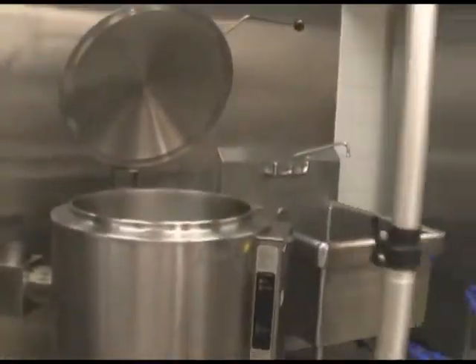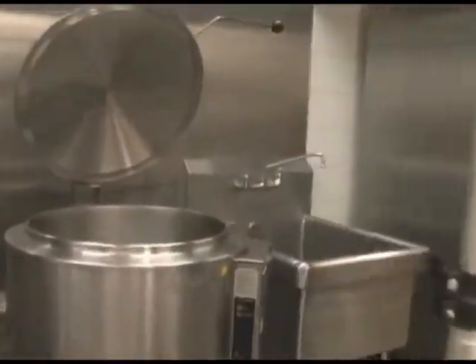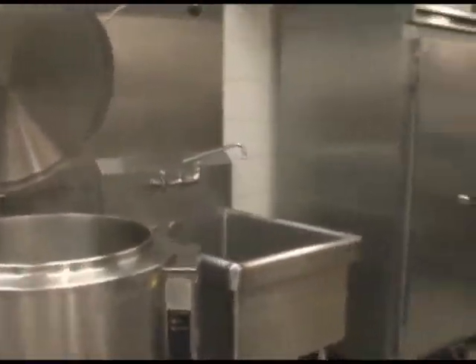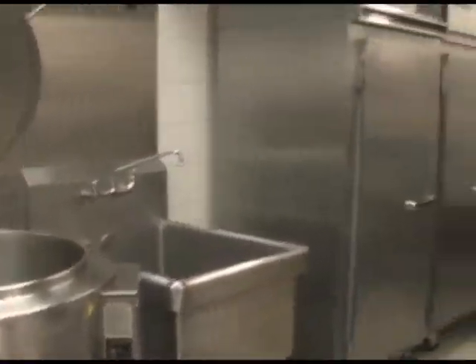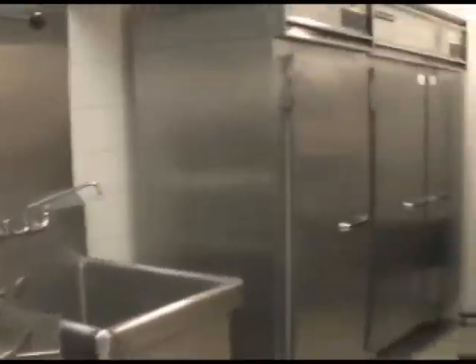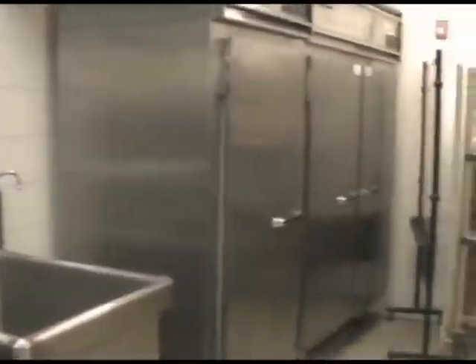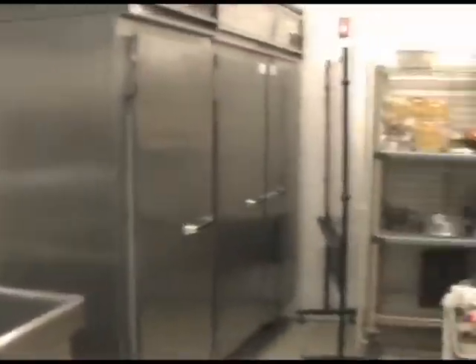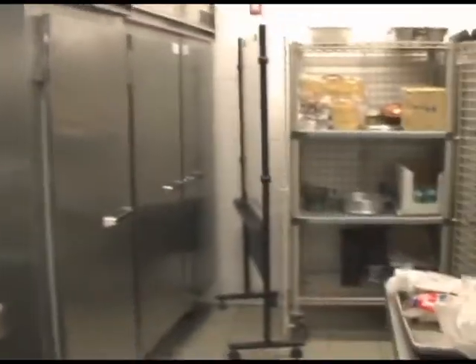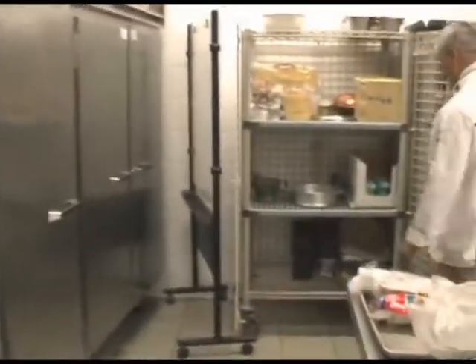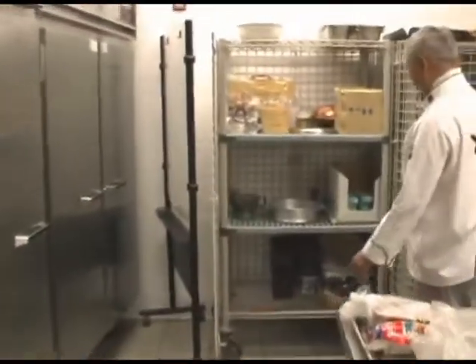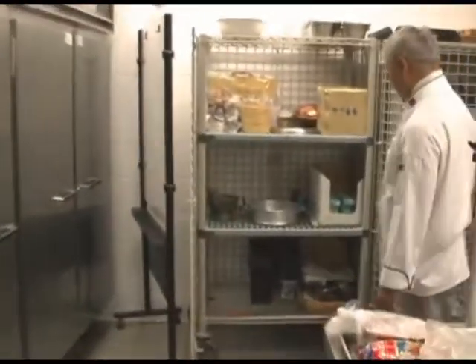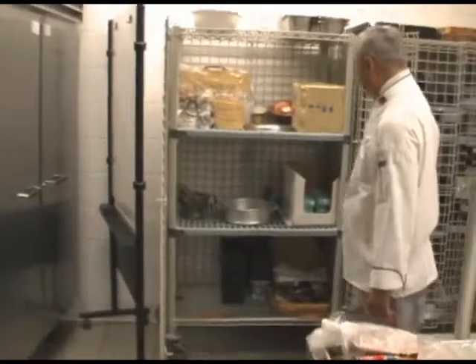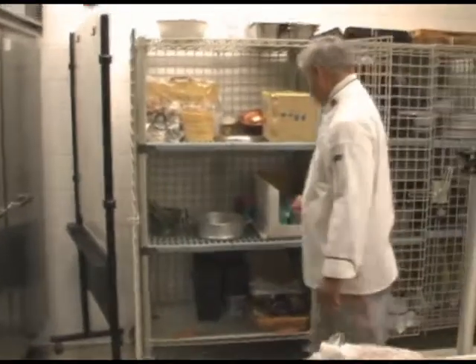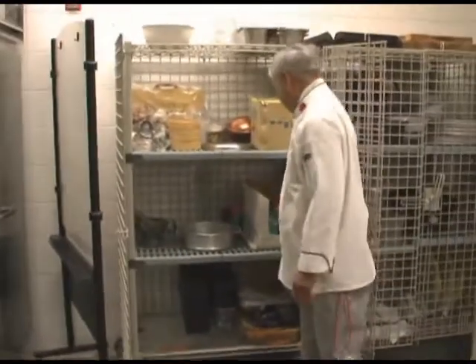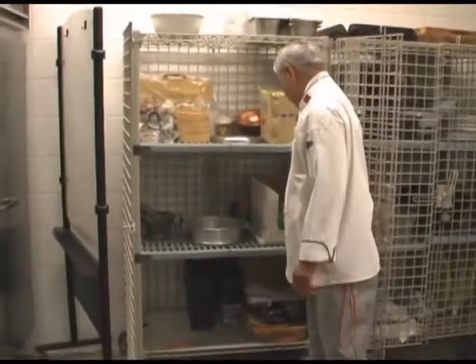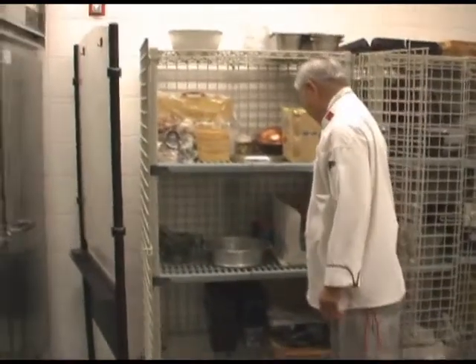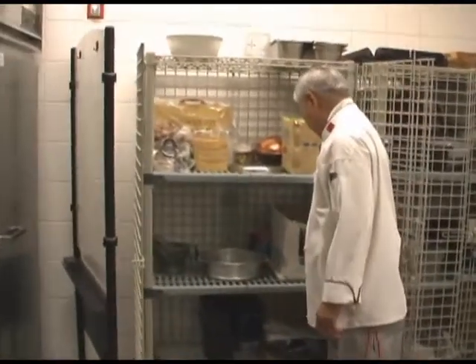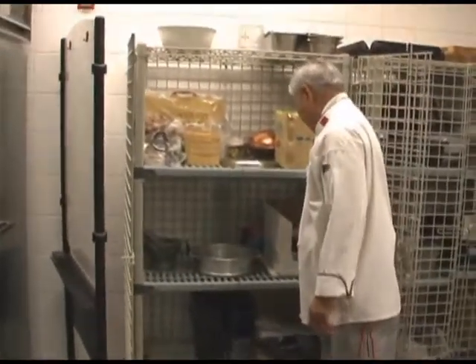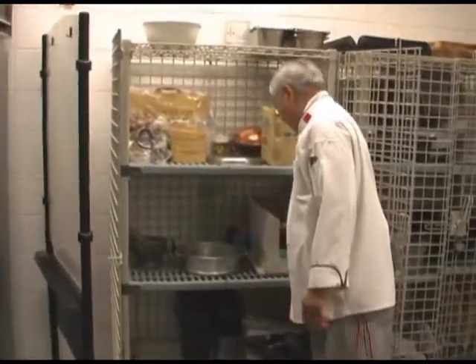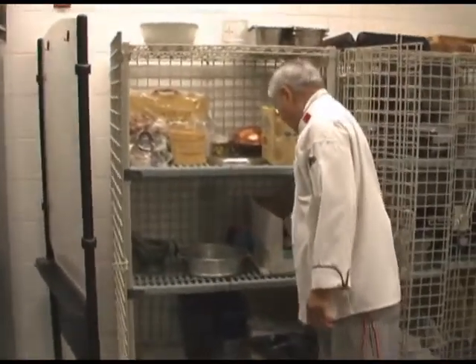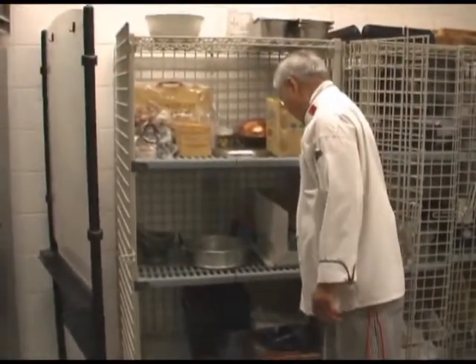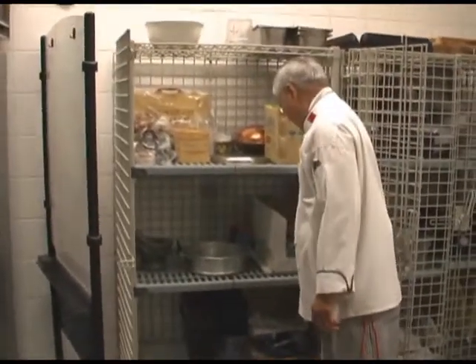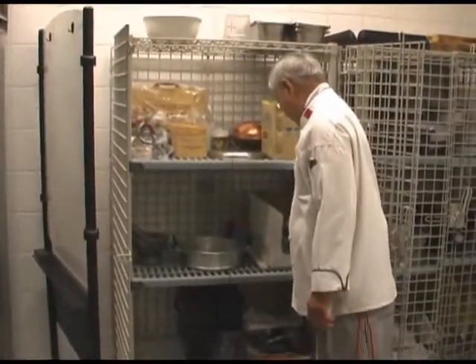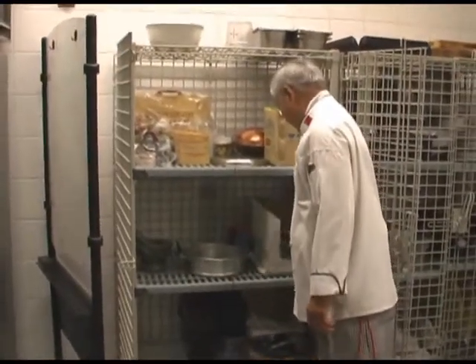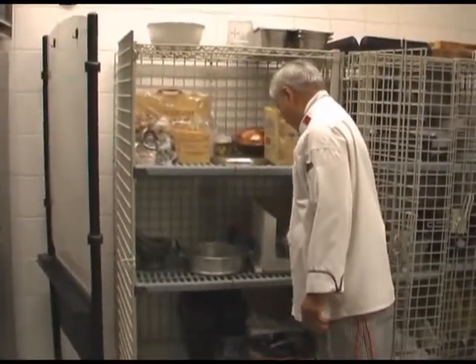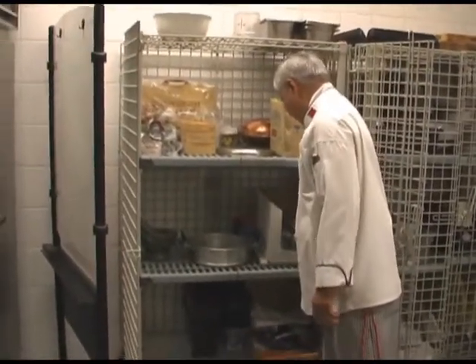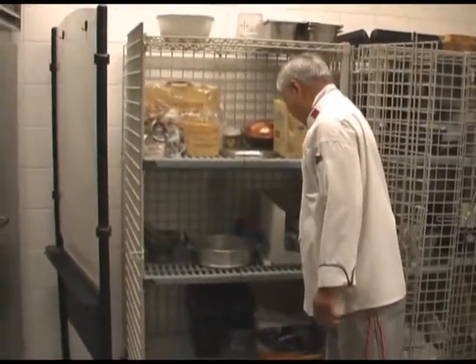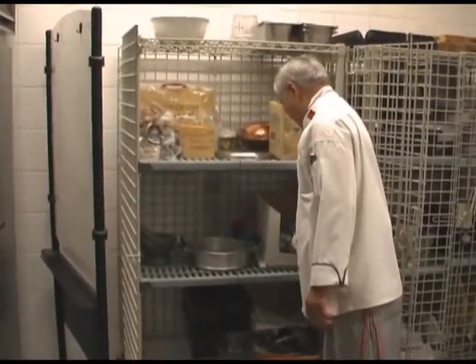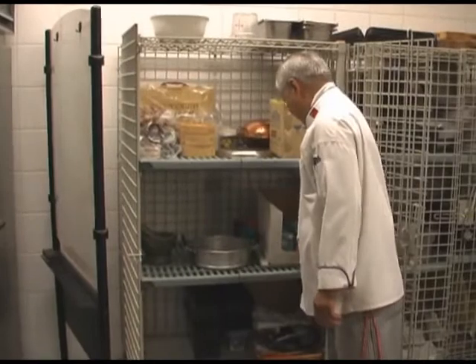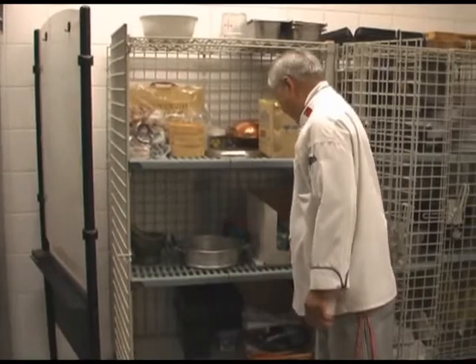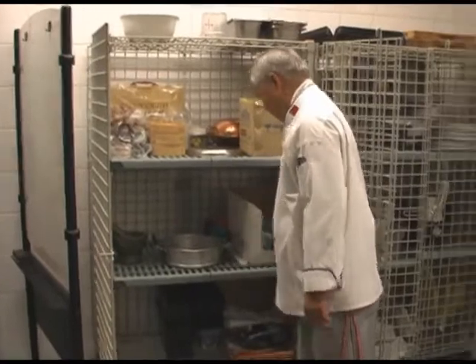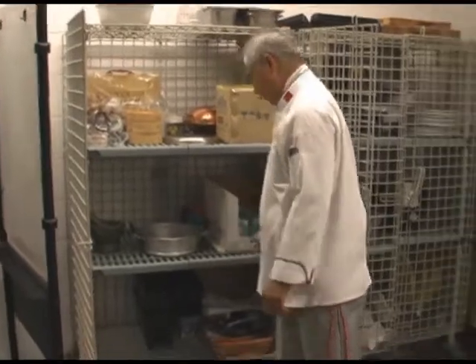Now we are walking to the kitchen where Chef Chien-Luc is at, where he's holding classes. We're going to talk a little bit about what are some of the storage areas.